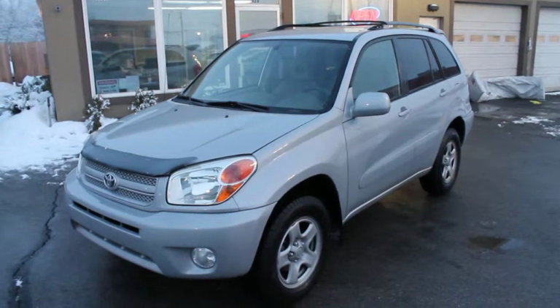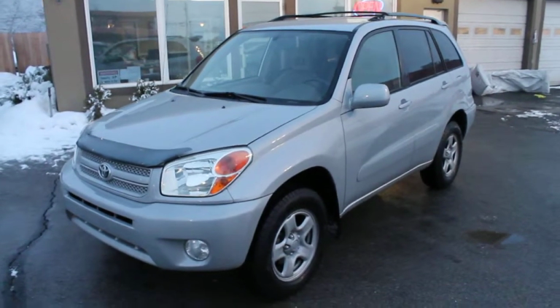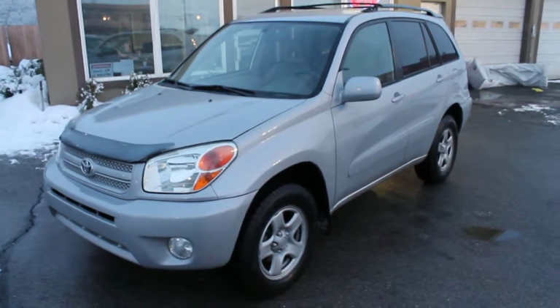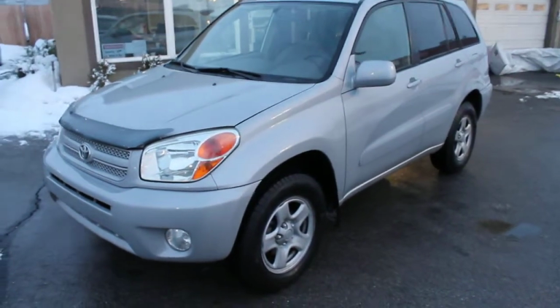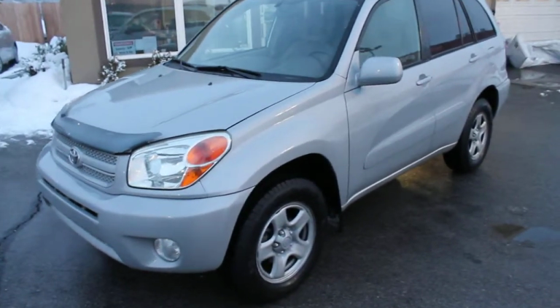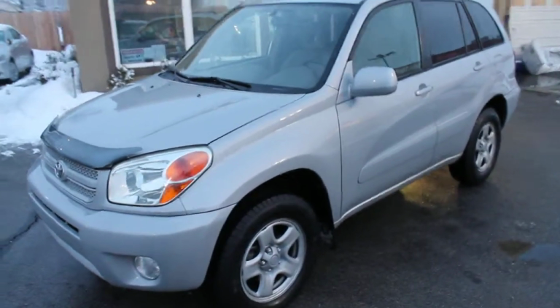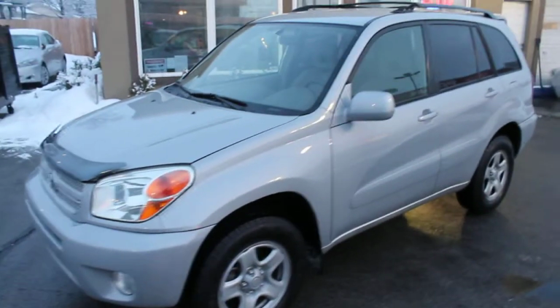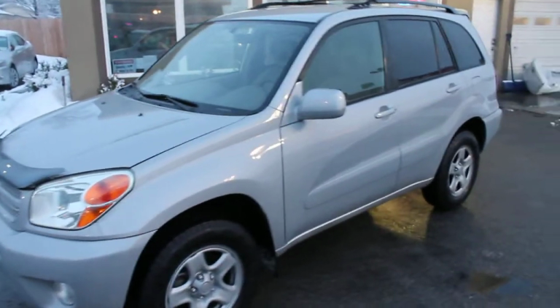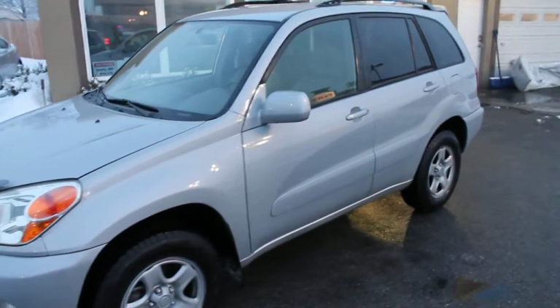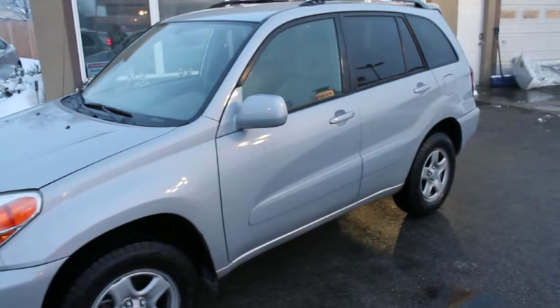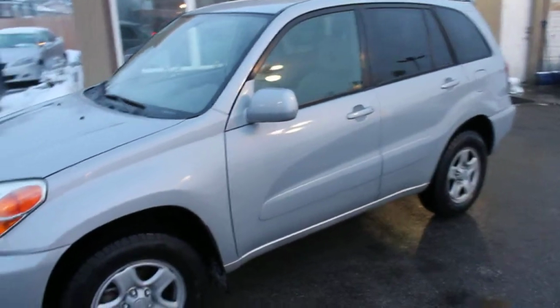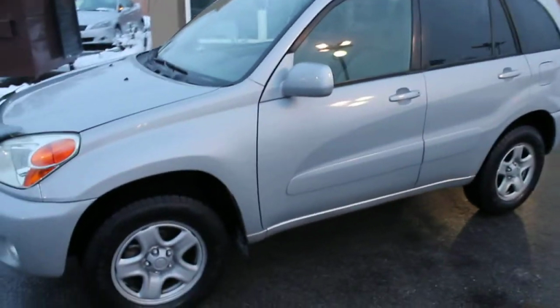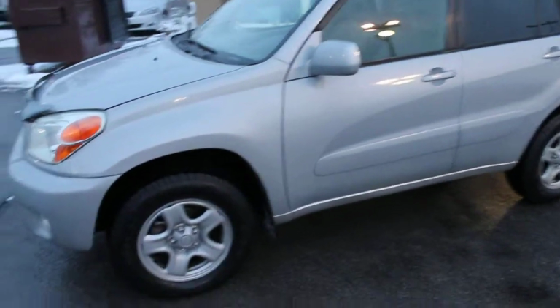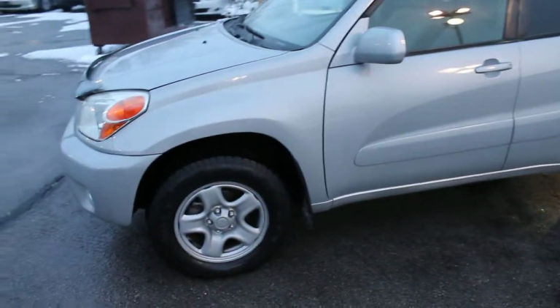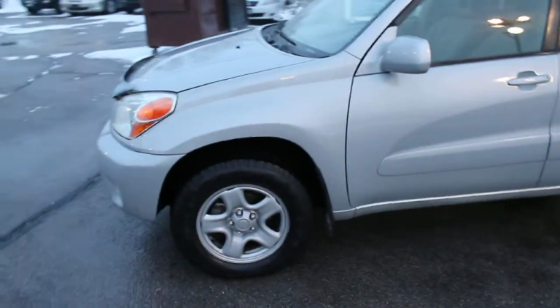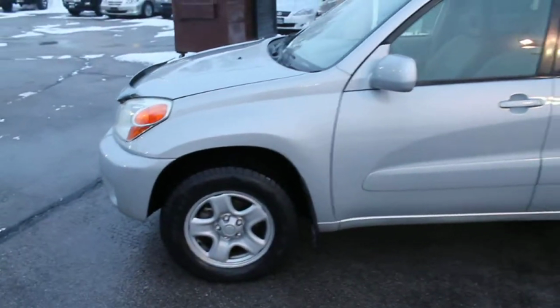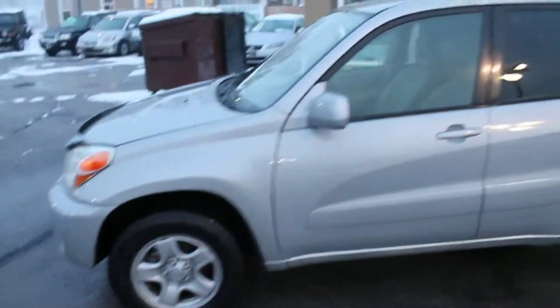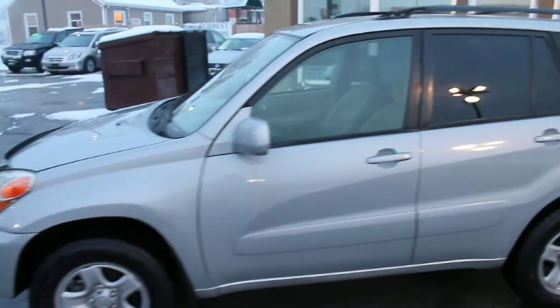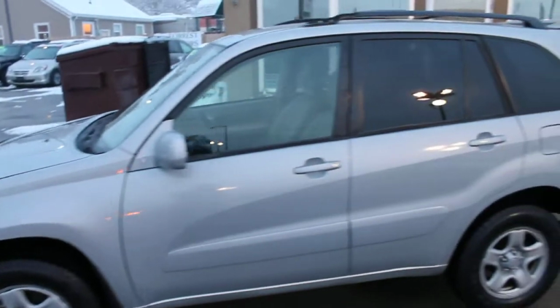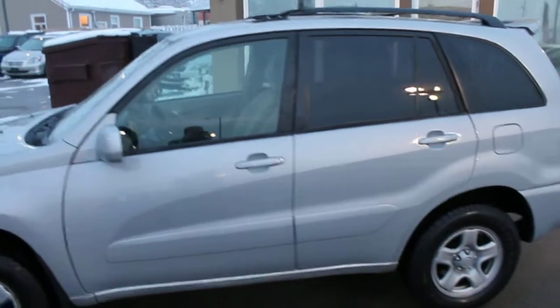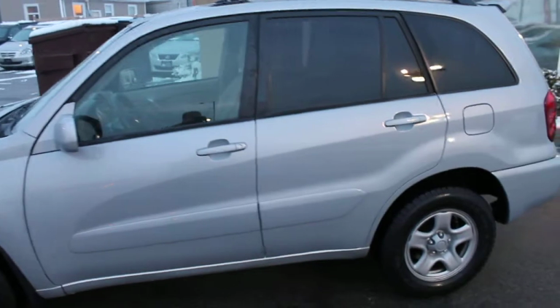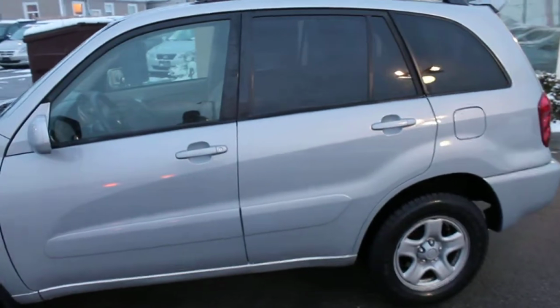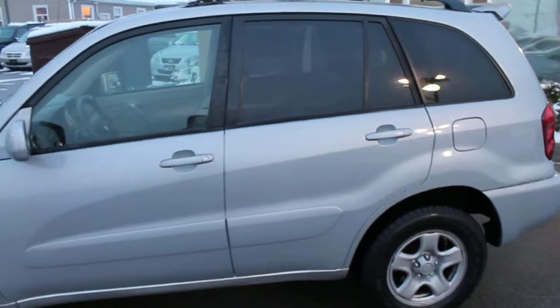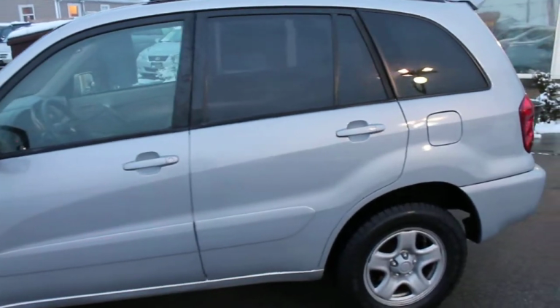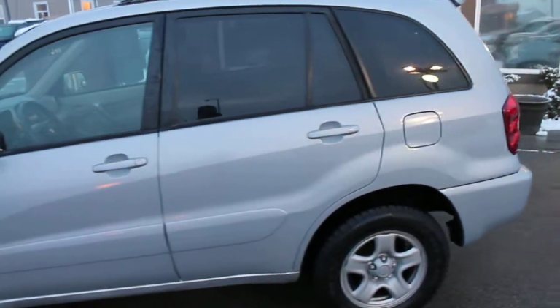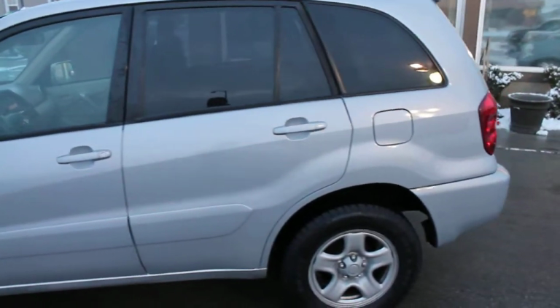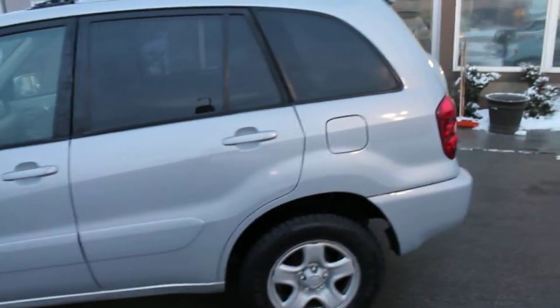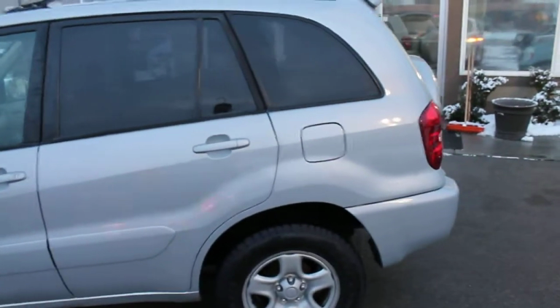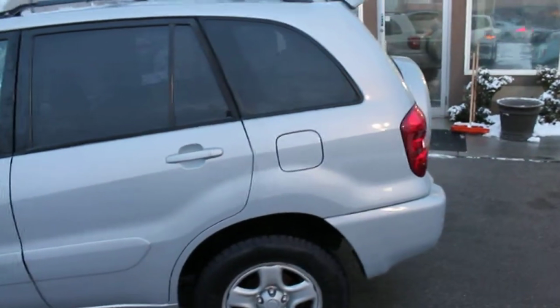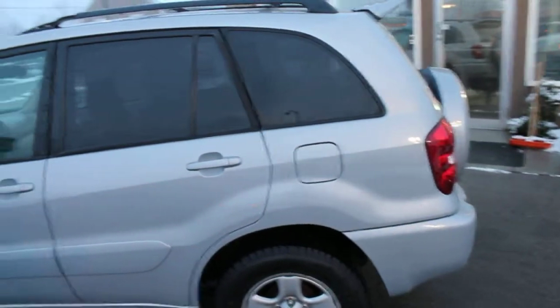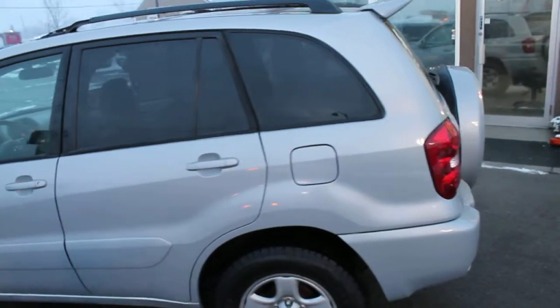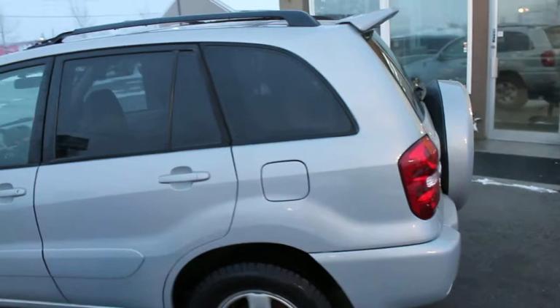We're looking at a 2004 Toyota RAV4 all-wheel drive. This is a clear title vehicle. For a free Carfax report, log on to our website, forestmotors.com.